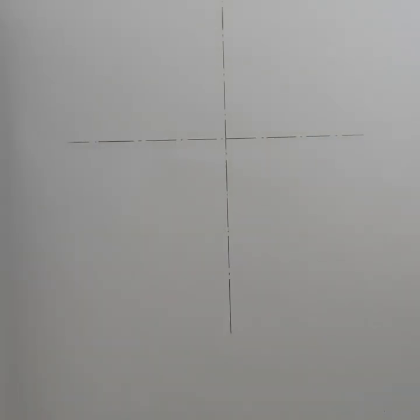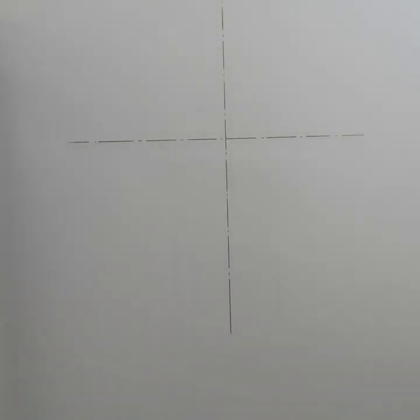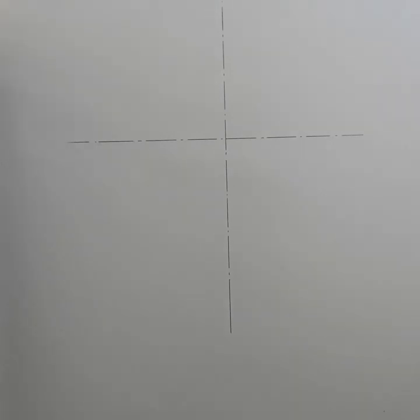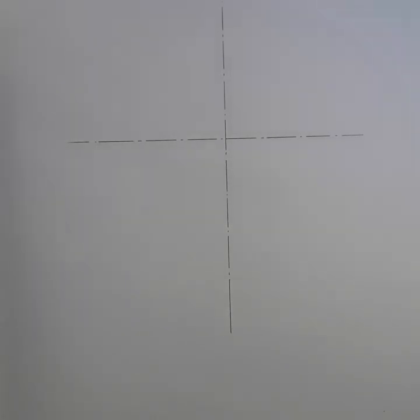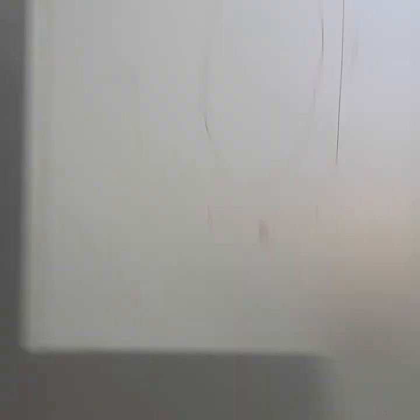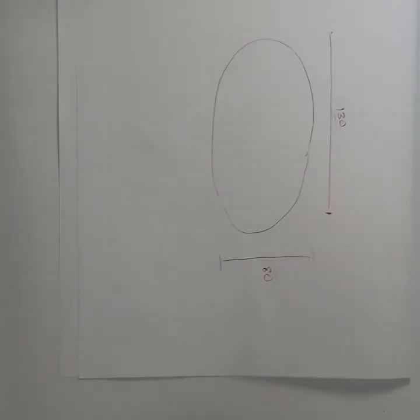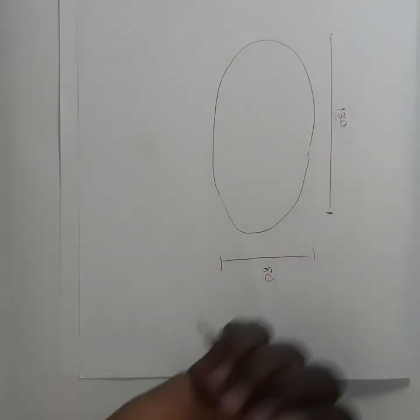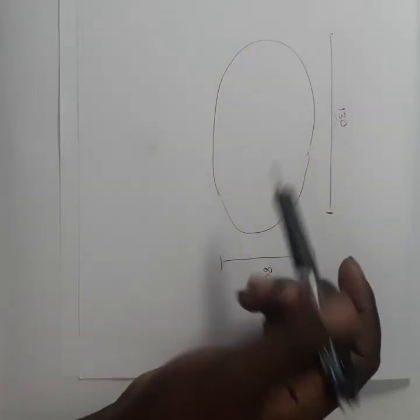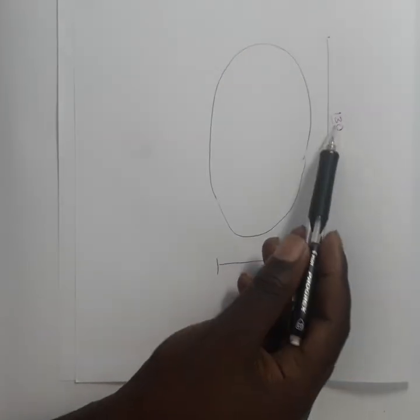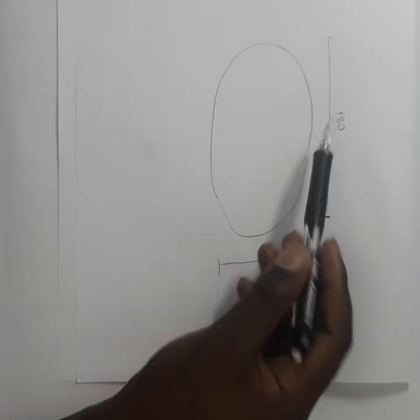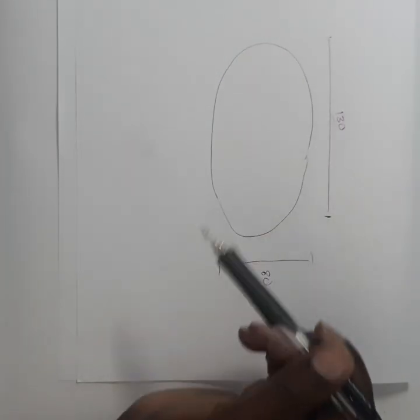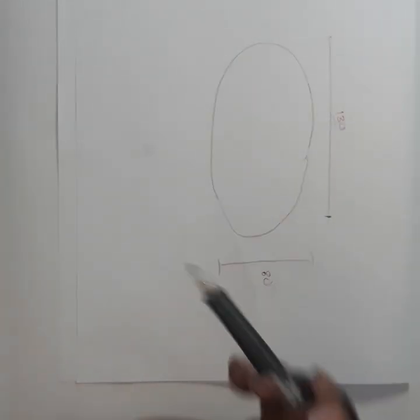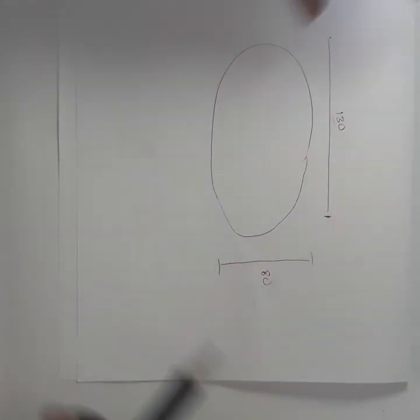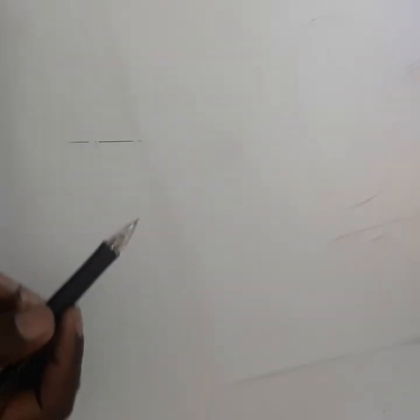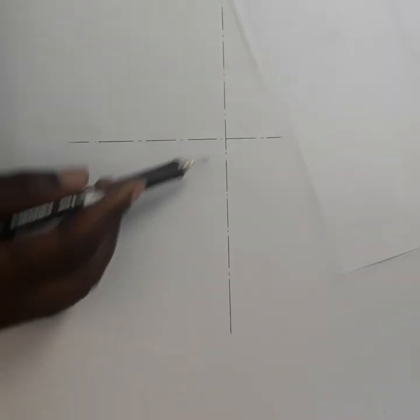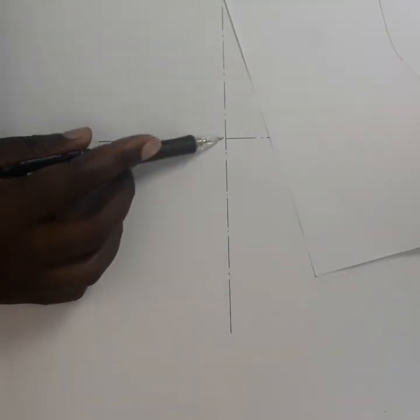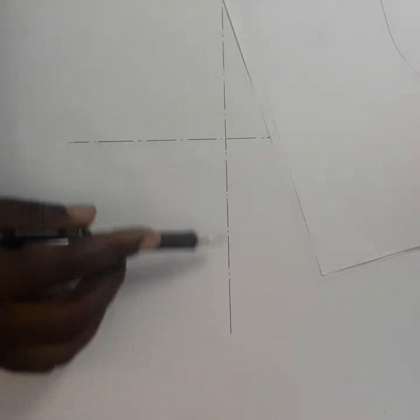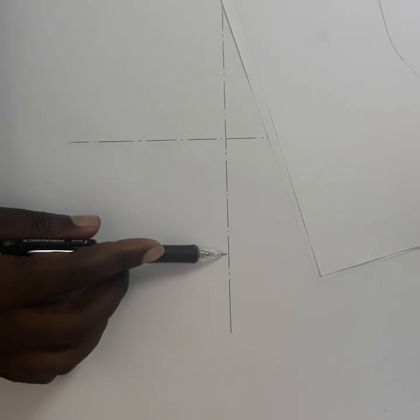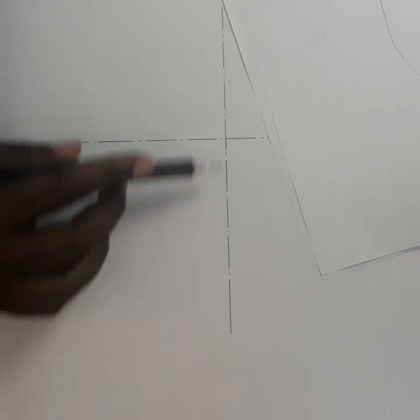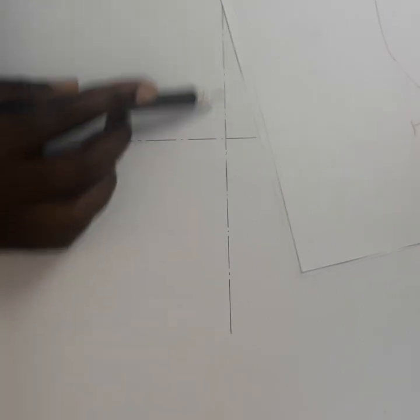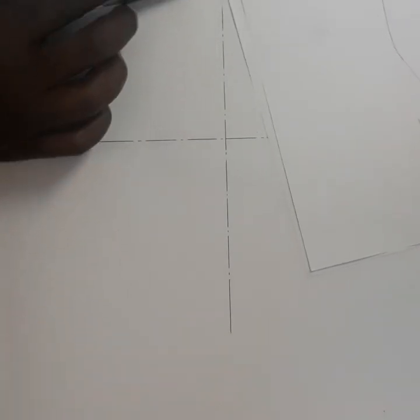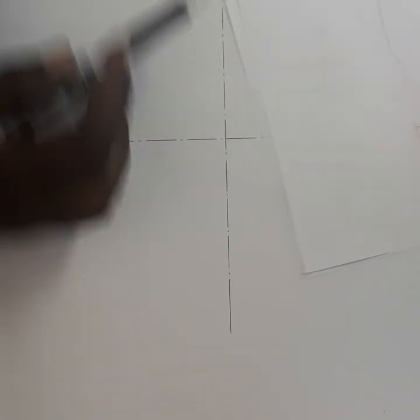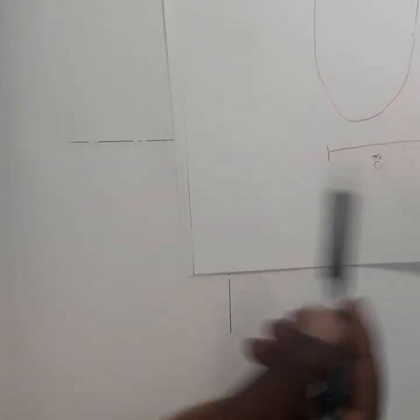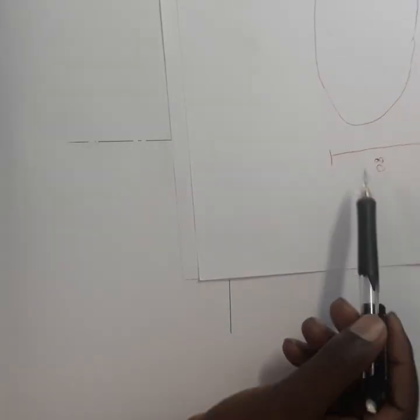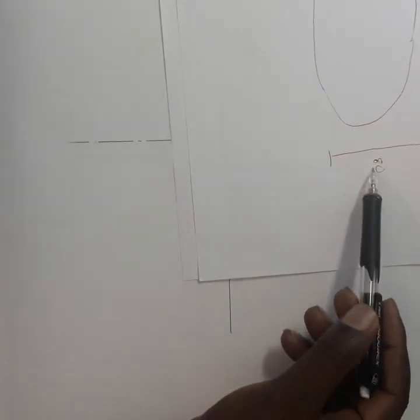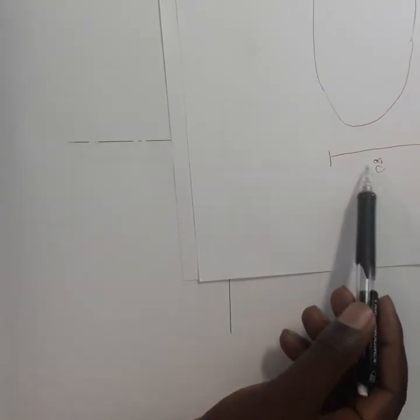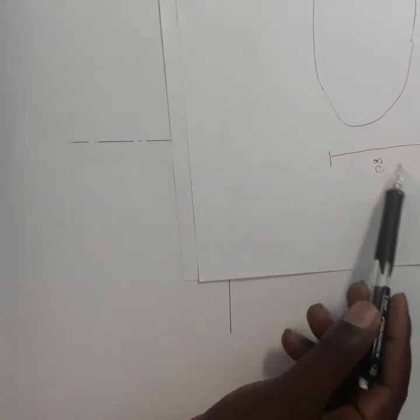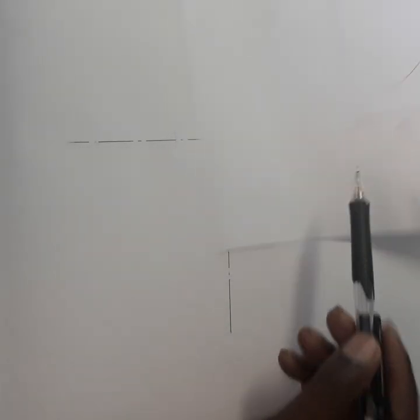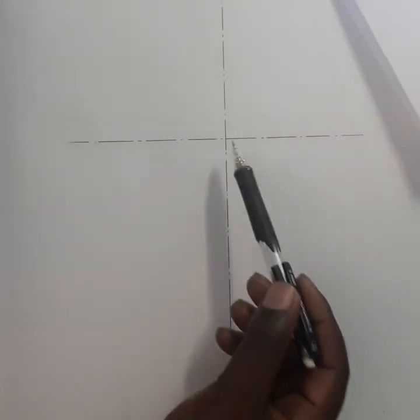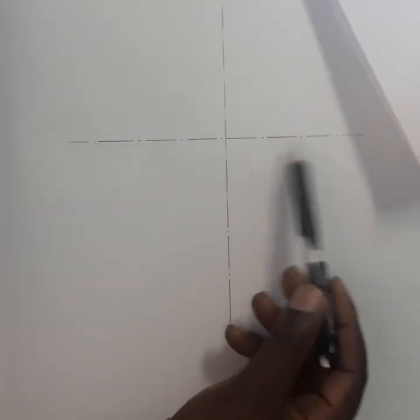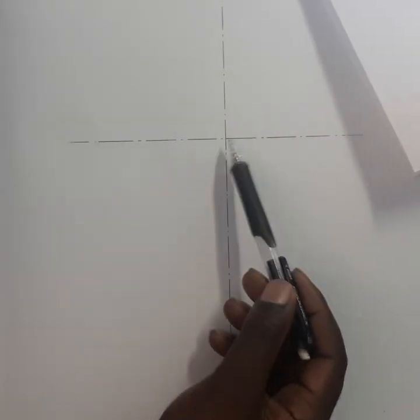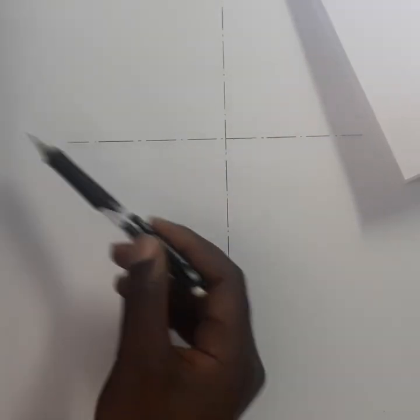My major is 180, so from the center point I'm going to measure 65 this side and 65 this side. My minor is 80, so I'm going to measure 40 on this side.